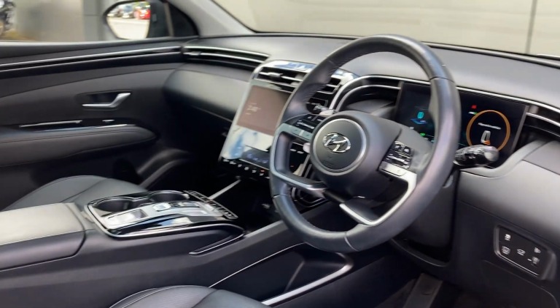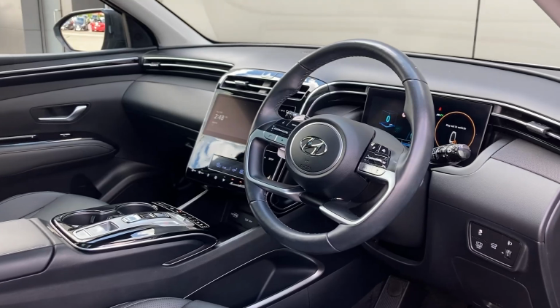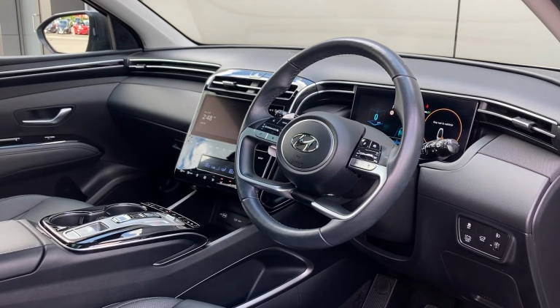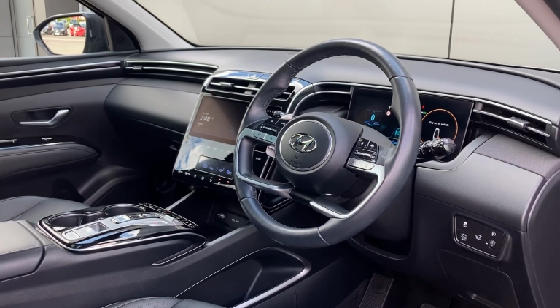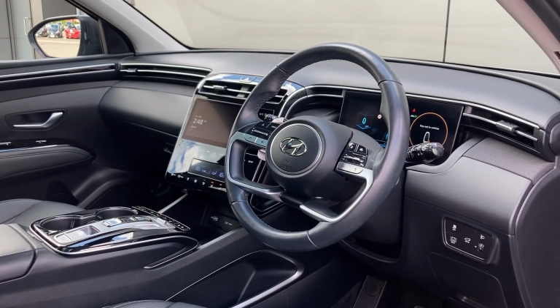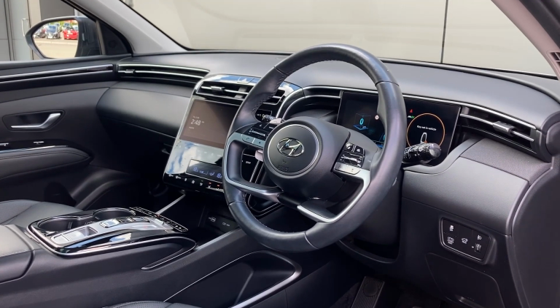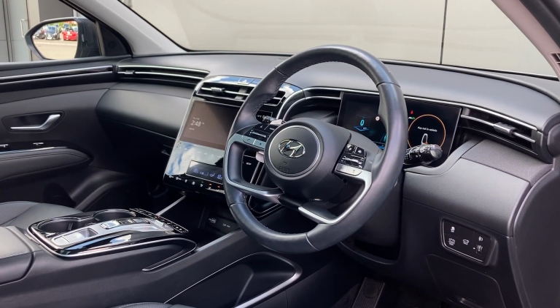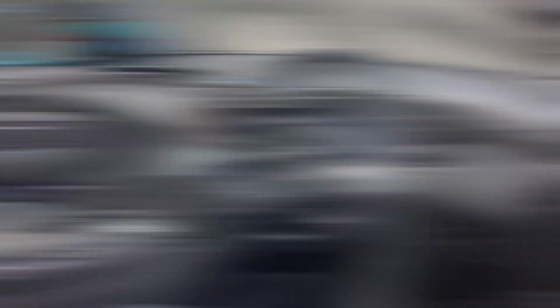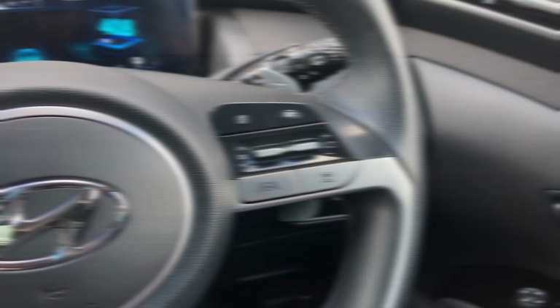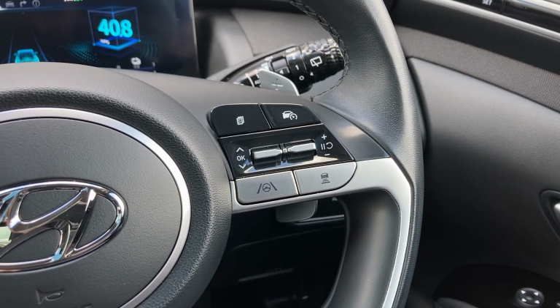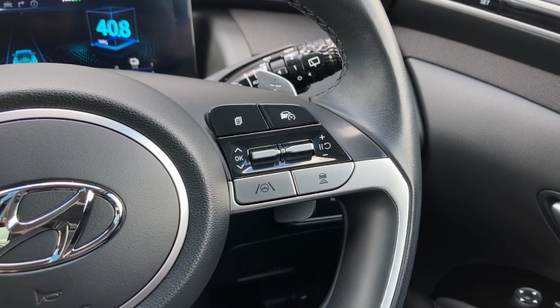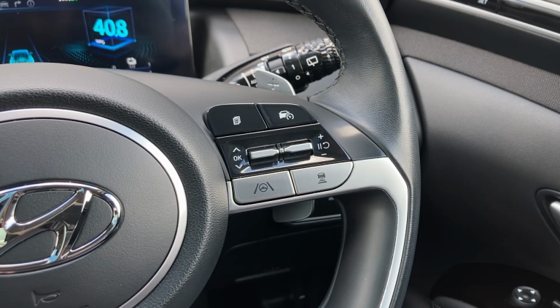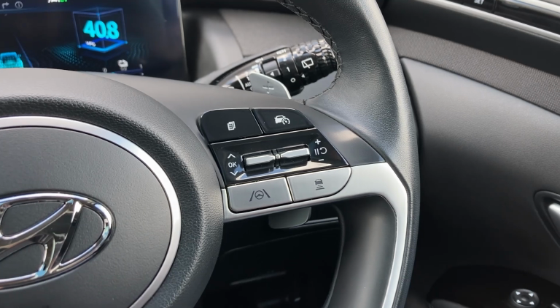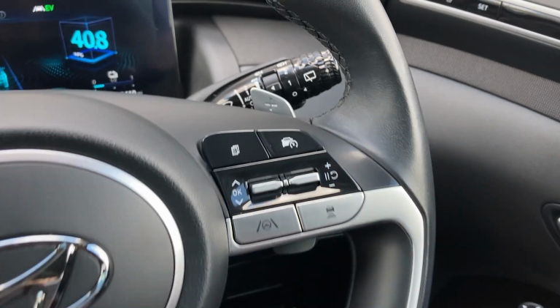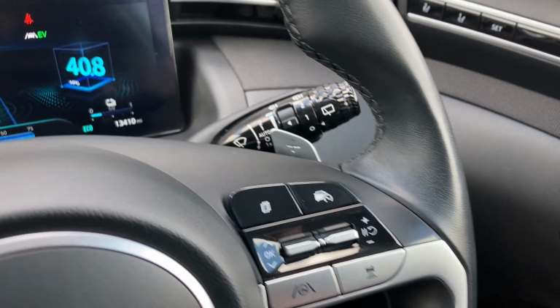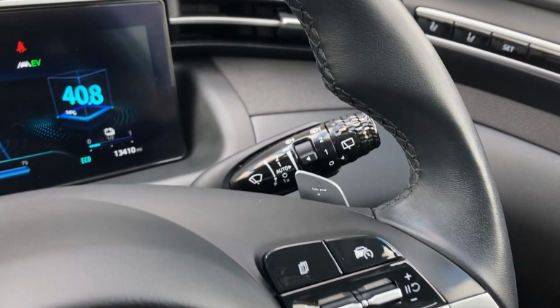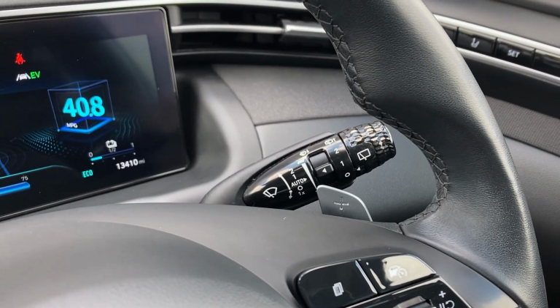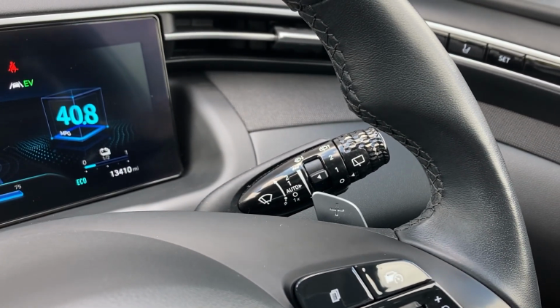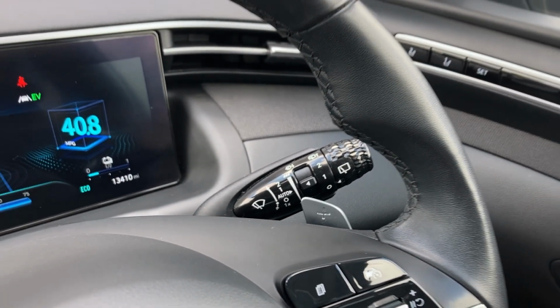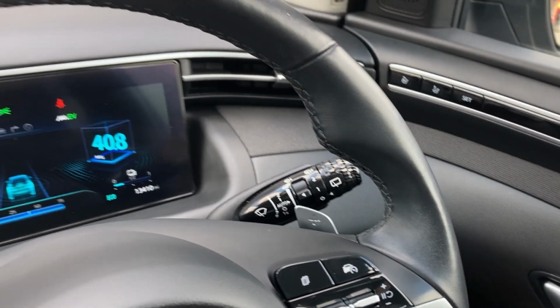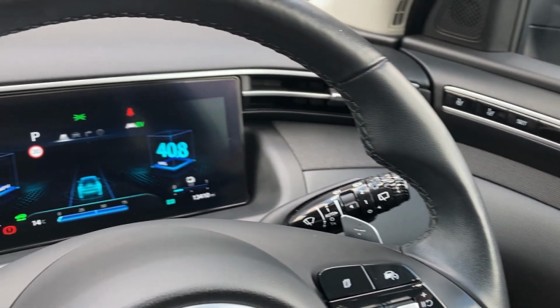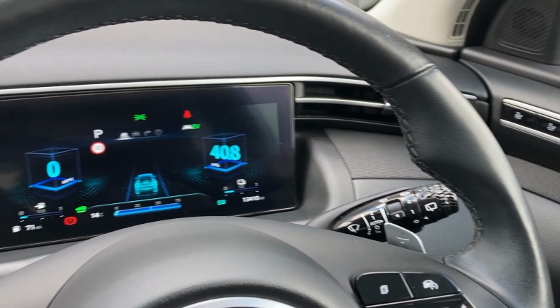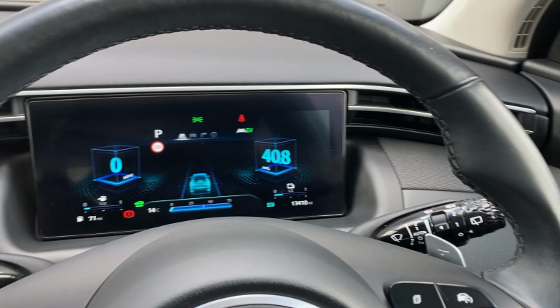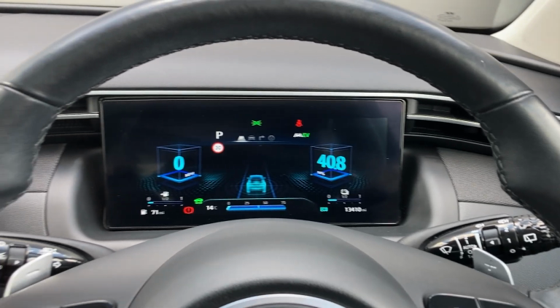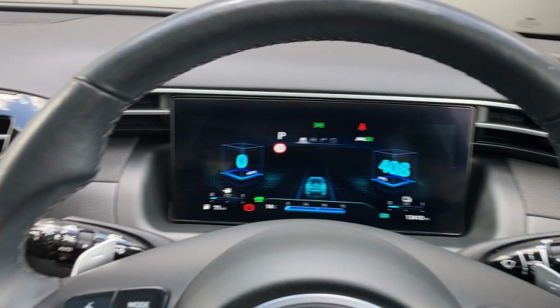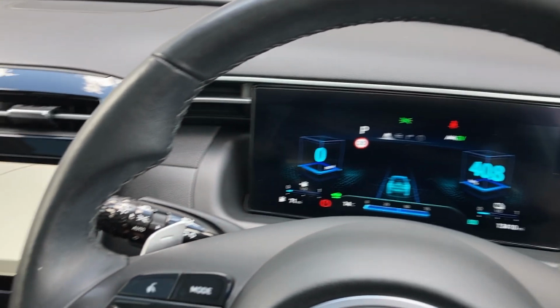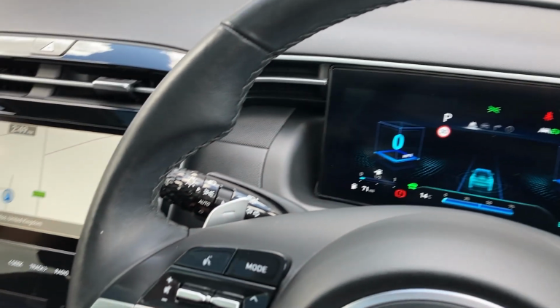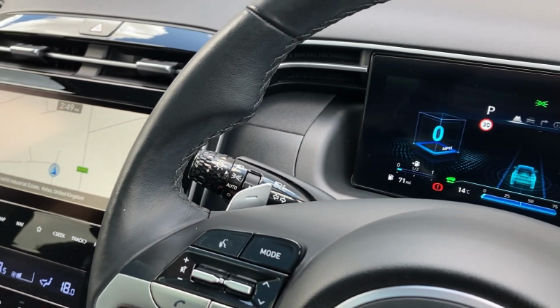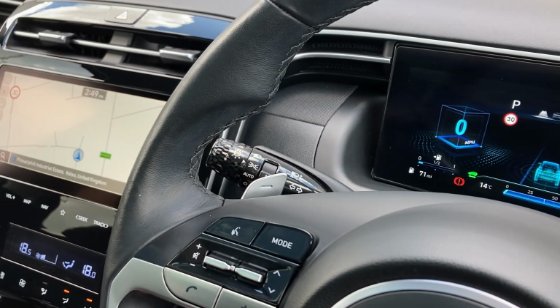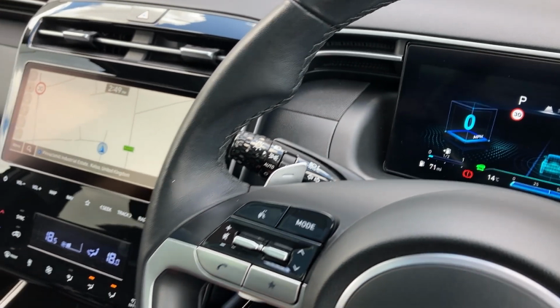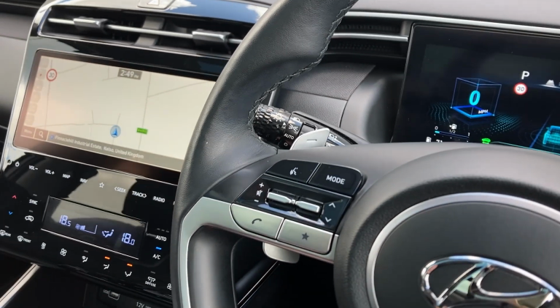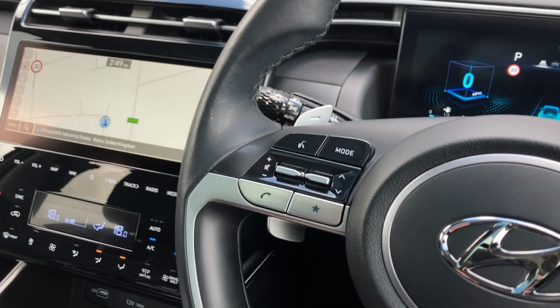As we turn now to the multifunction steering wheel, we have the adaptive cruise control, the digital gauge cluster, and the hands-free mobile controls.